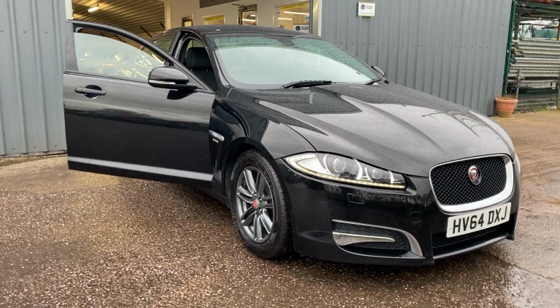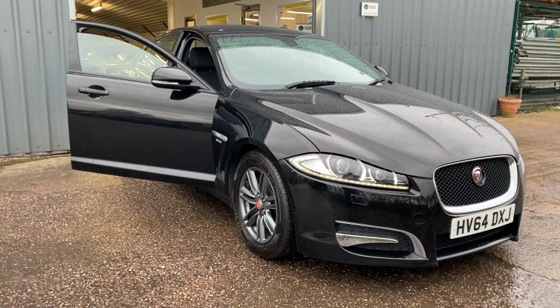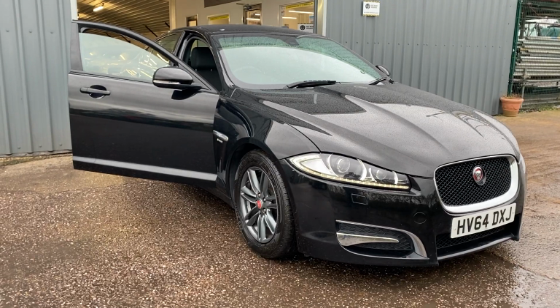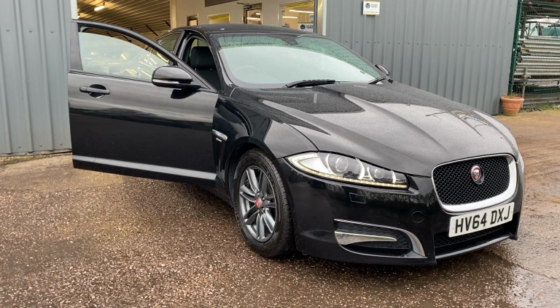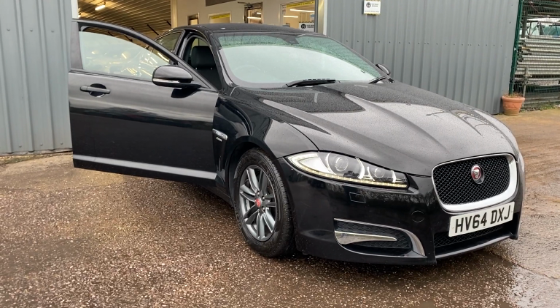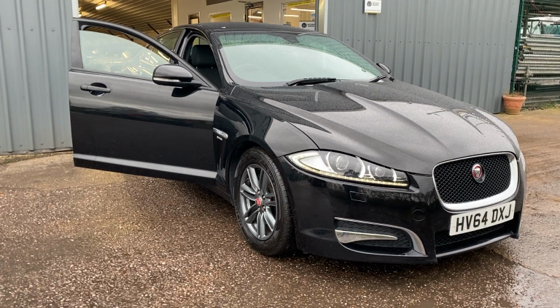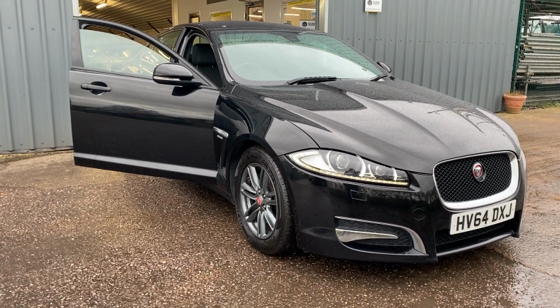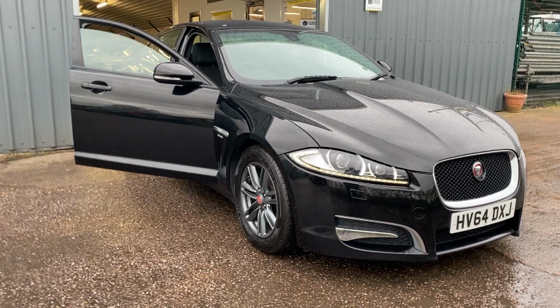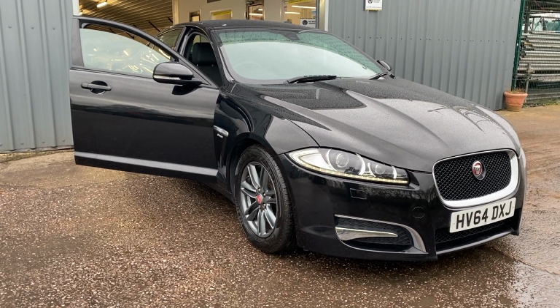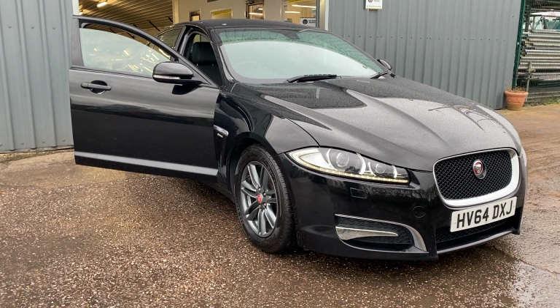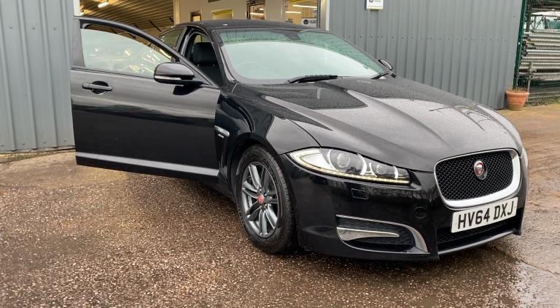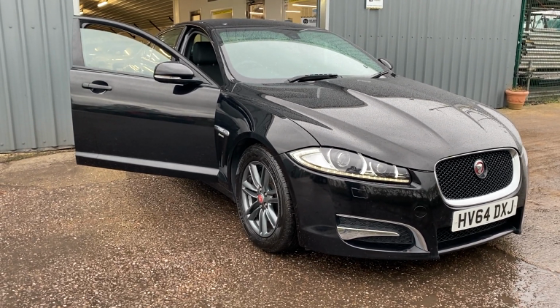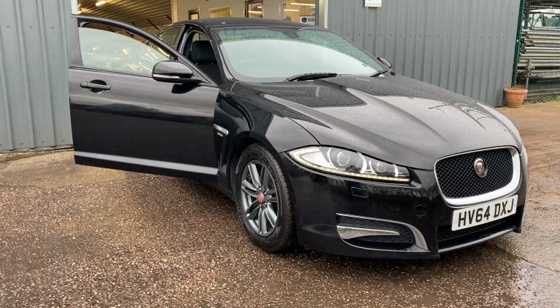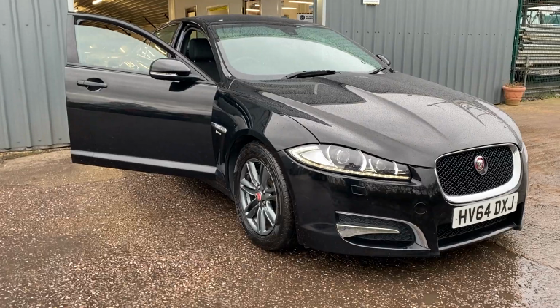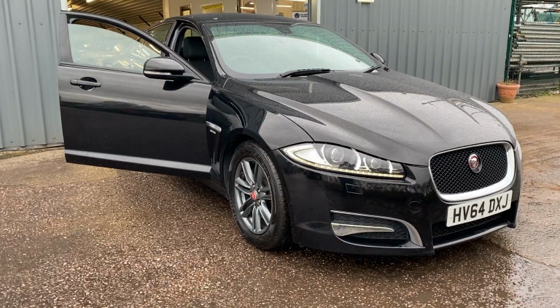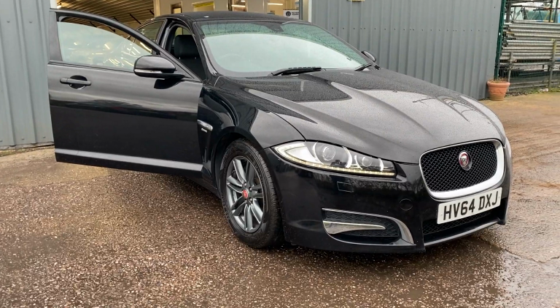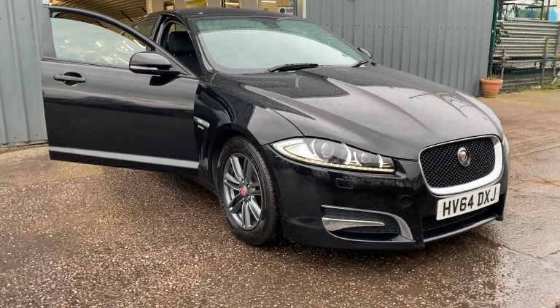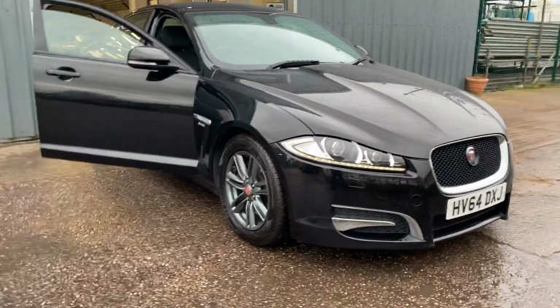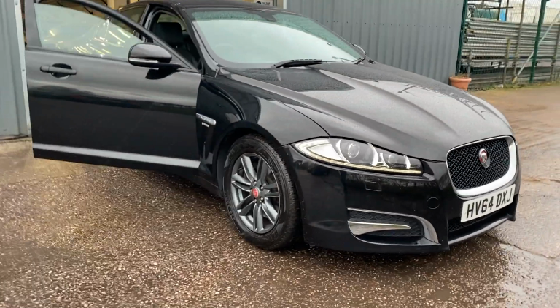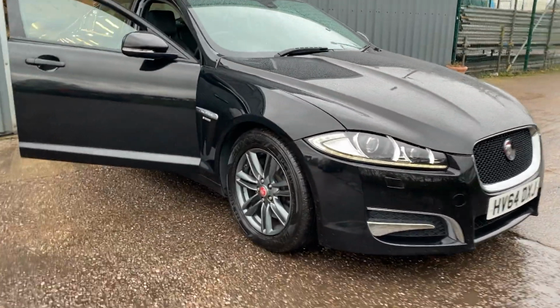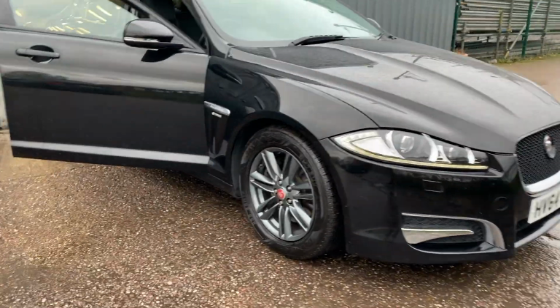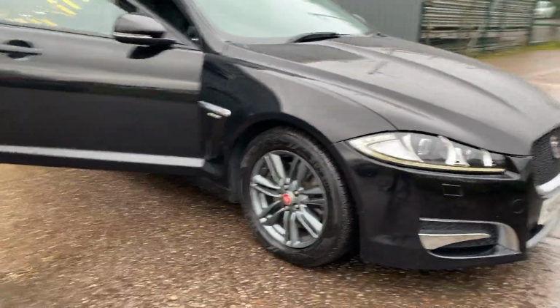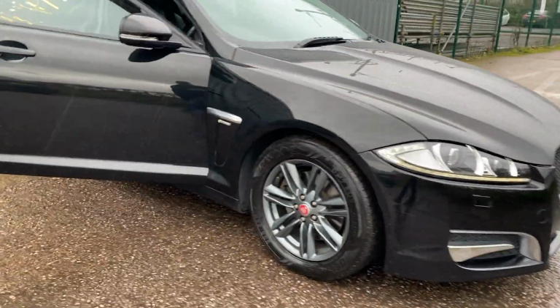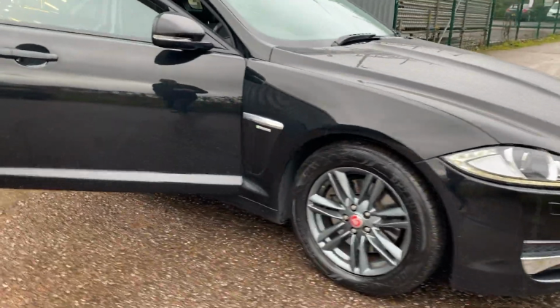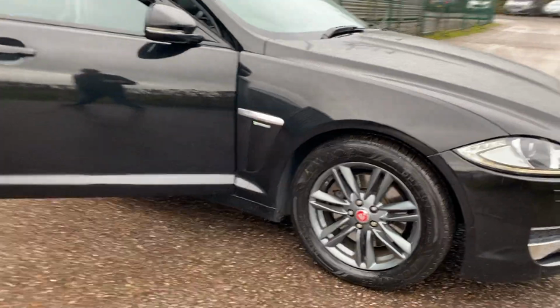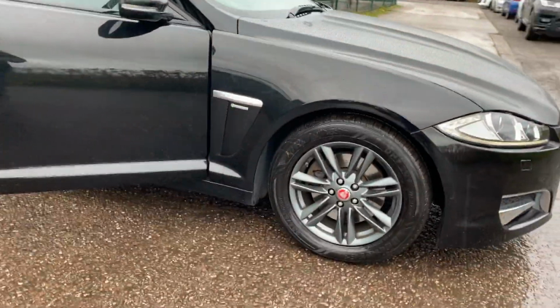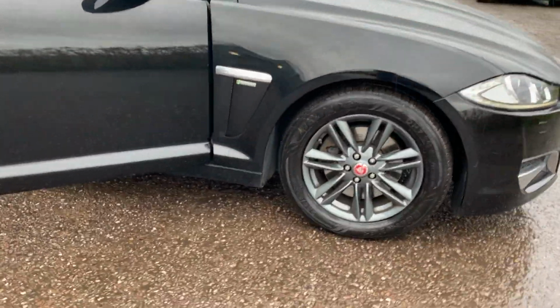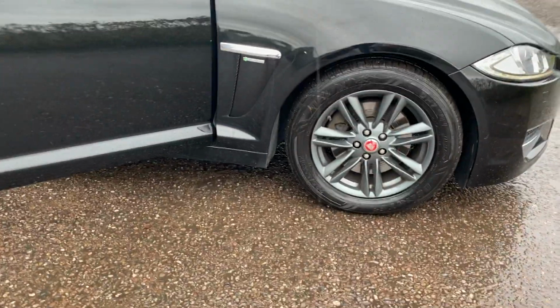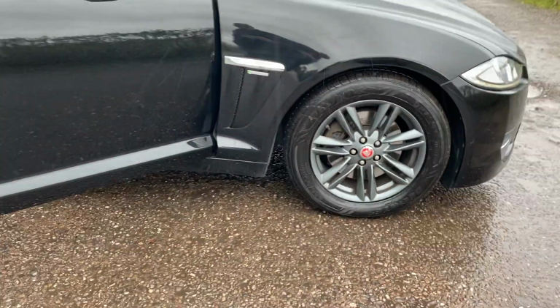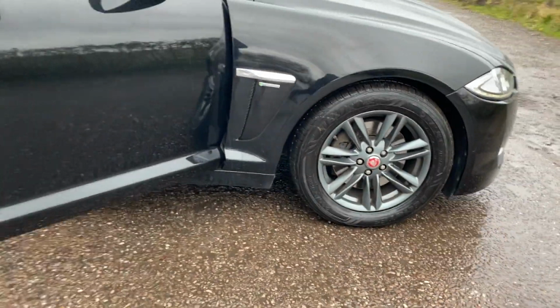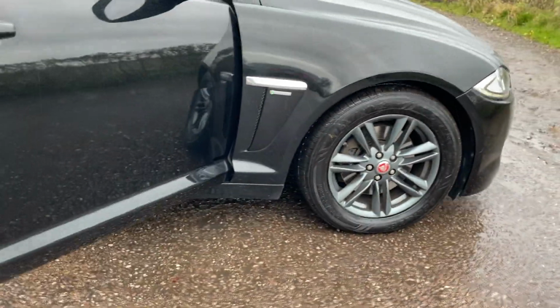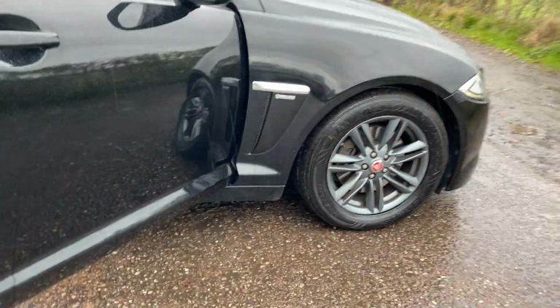We've just acquired this Jaguar 2.2 diesel R Sport — very rare, absolutely fantastic condition. Lovely gleaming metallic black complementing gray alloy wheels.